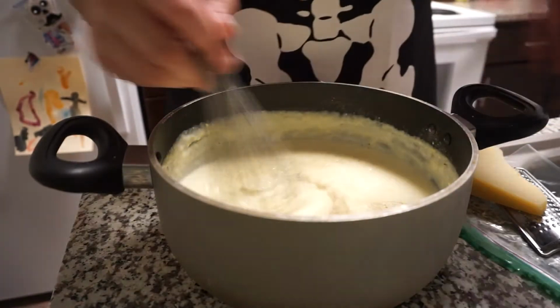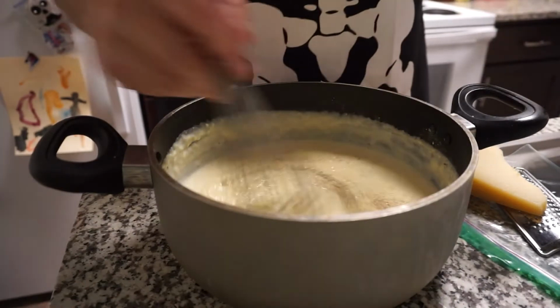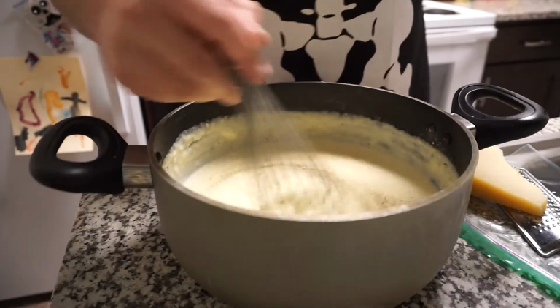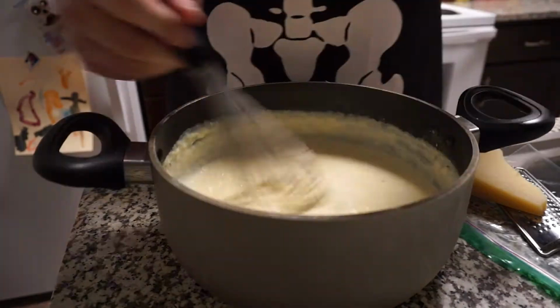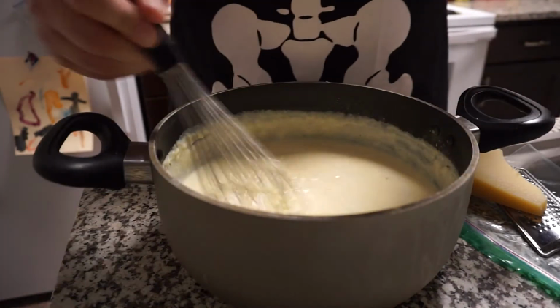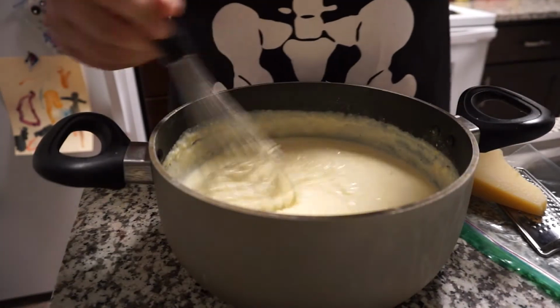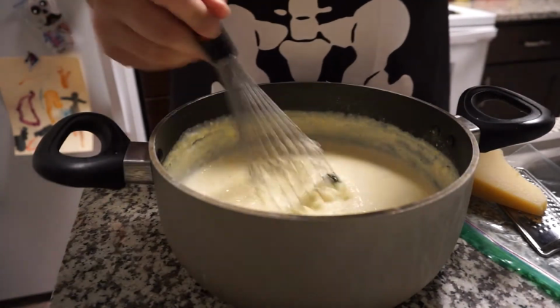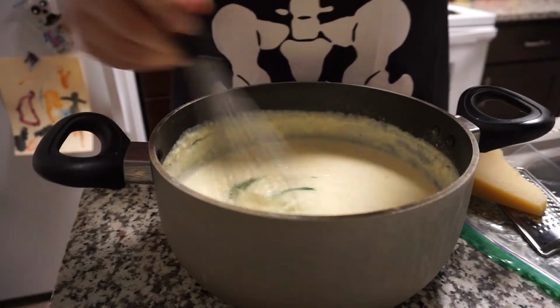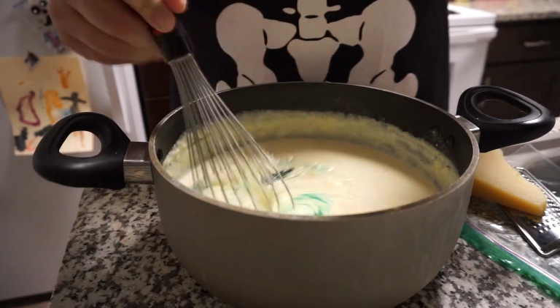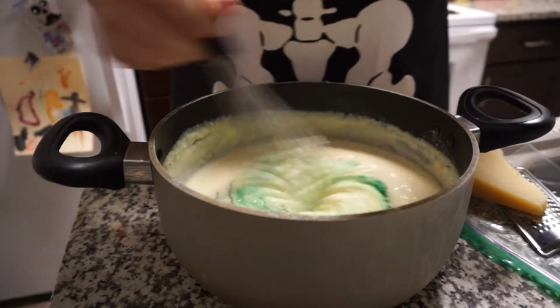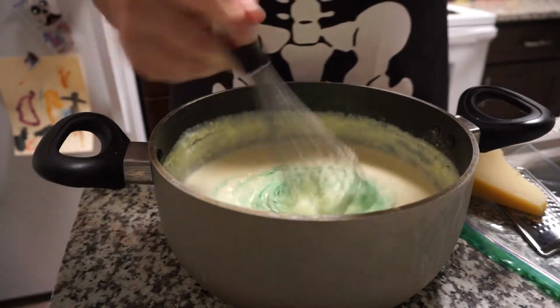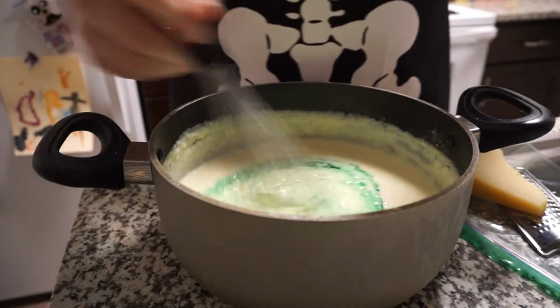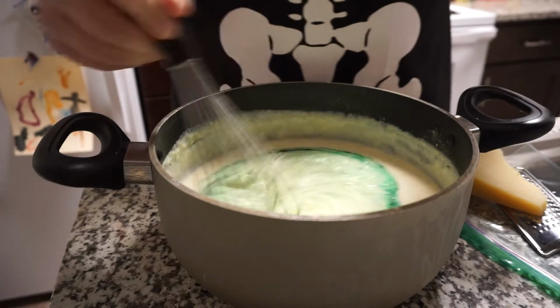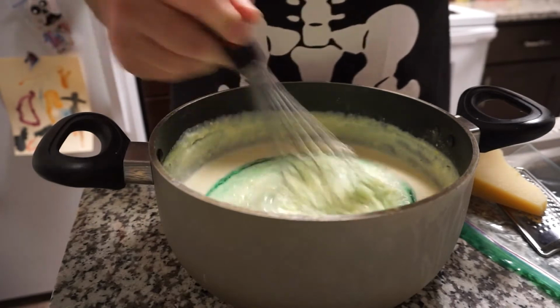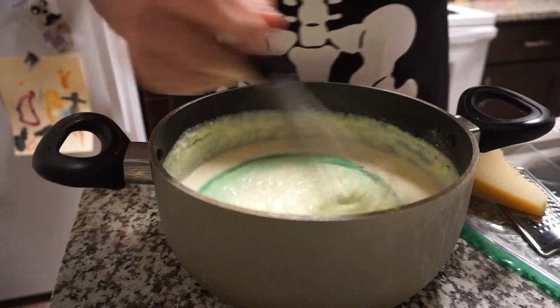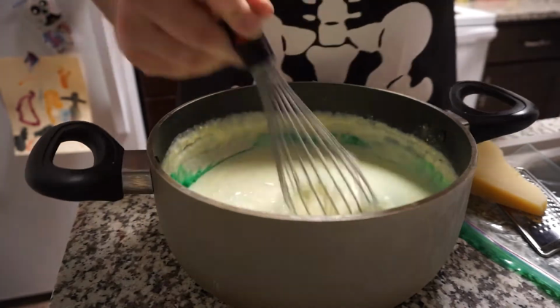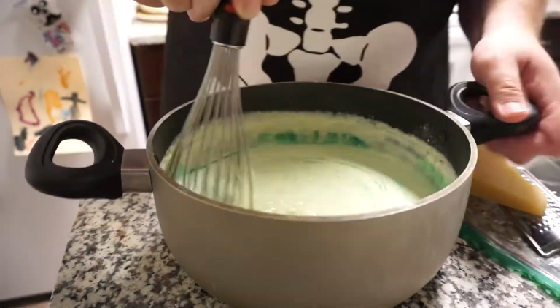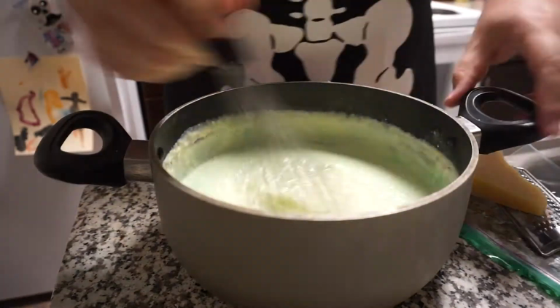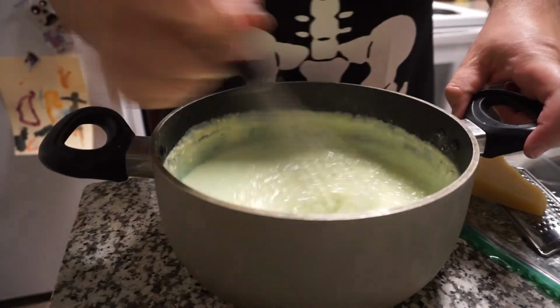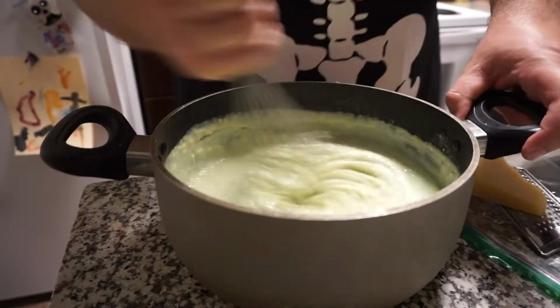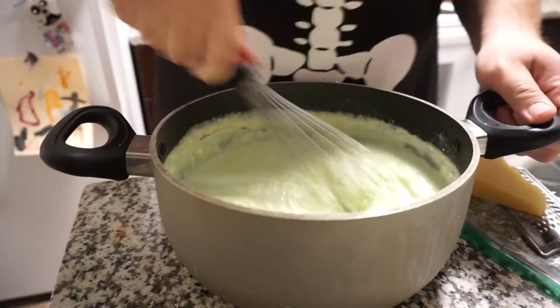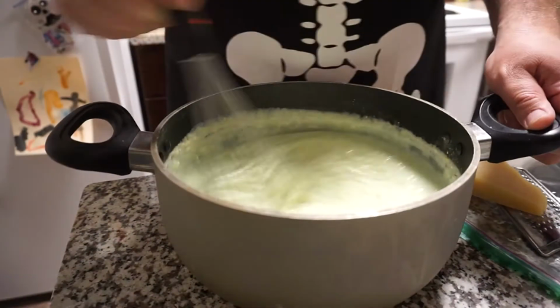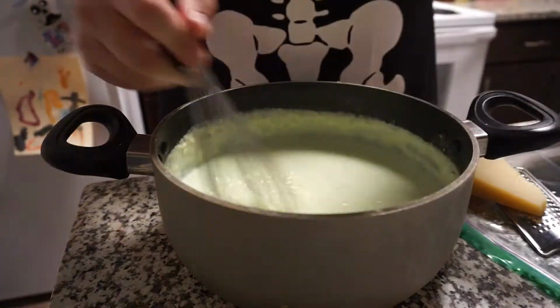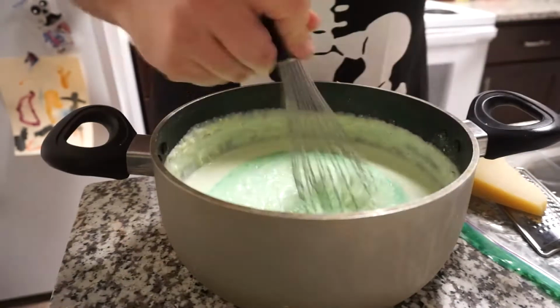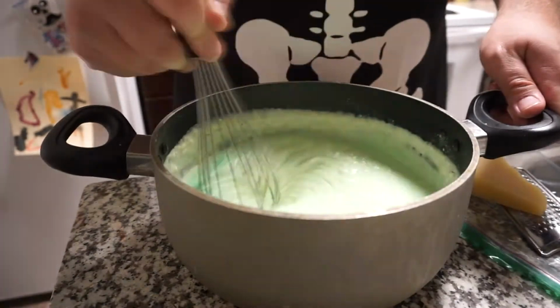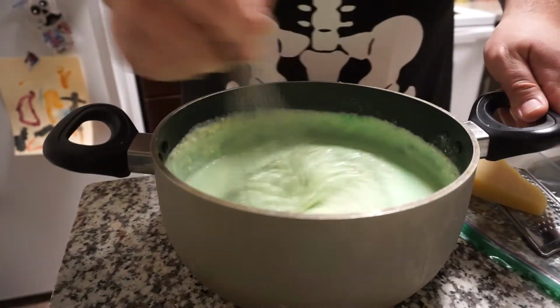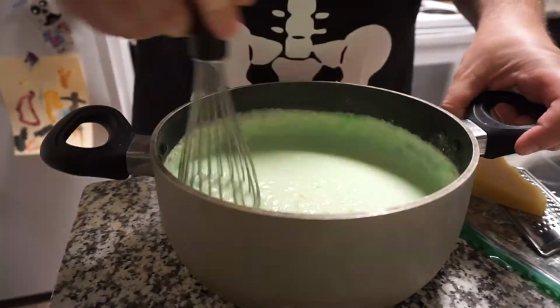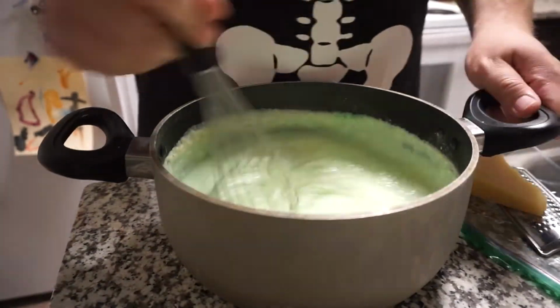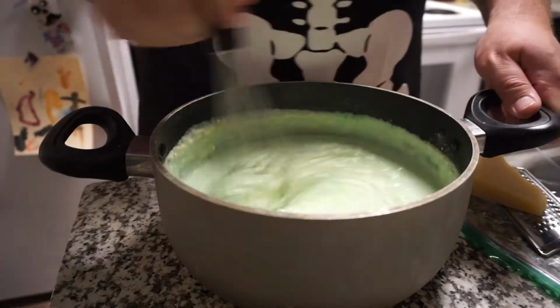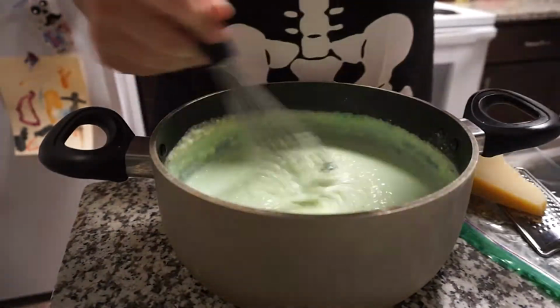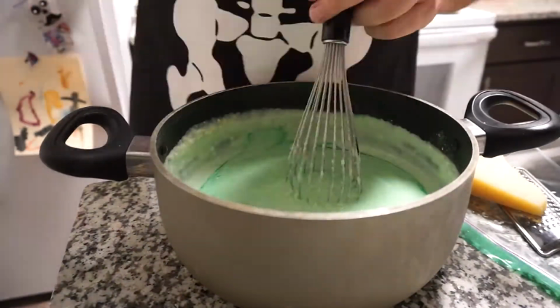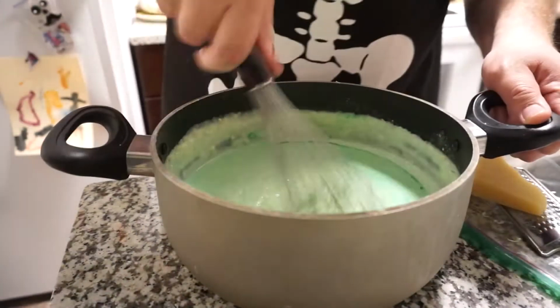Whisk that in and now it's time to get spooky. Add some green food coloring — just a few drops at a time — whisking it until it's all incorporated, and keep adding until it gets to the desired green shade that you like.